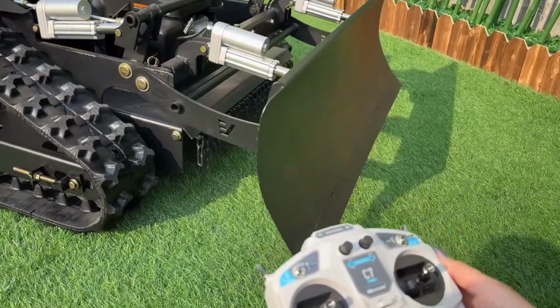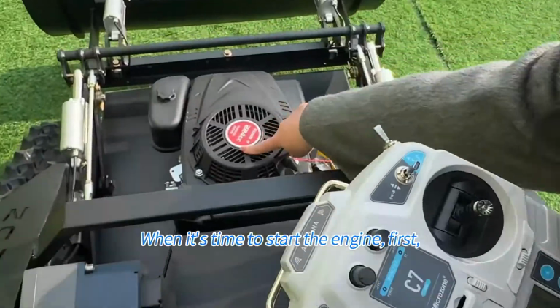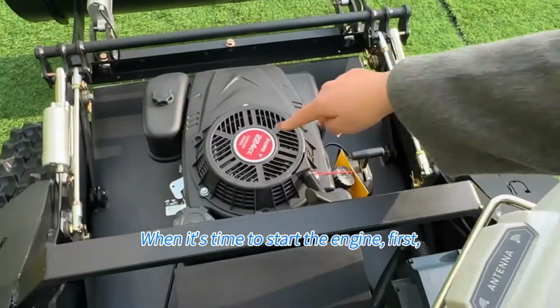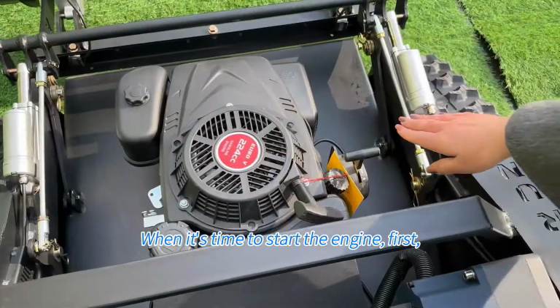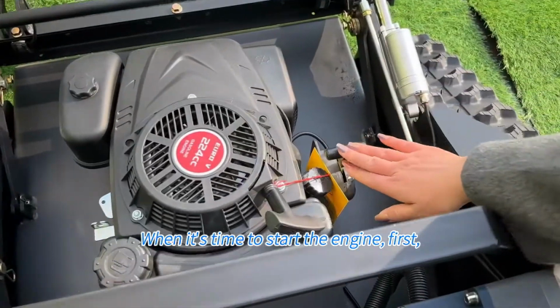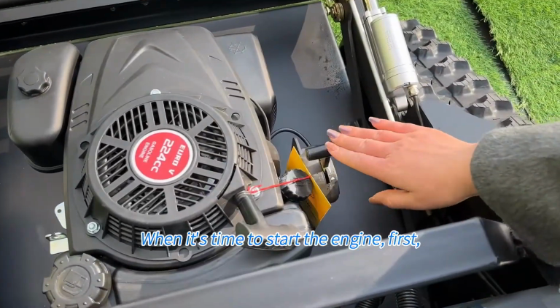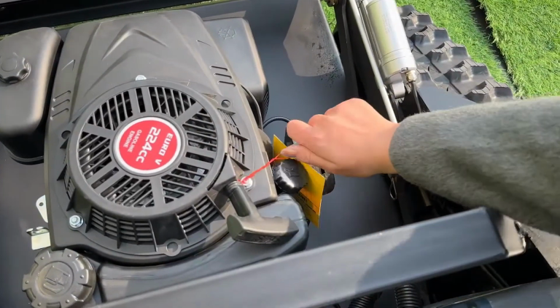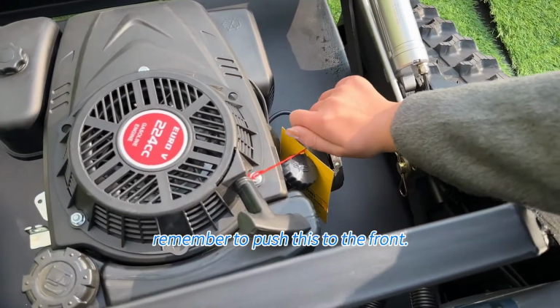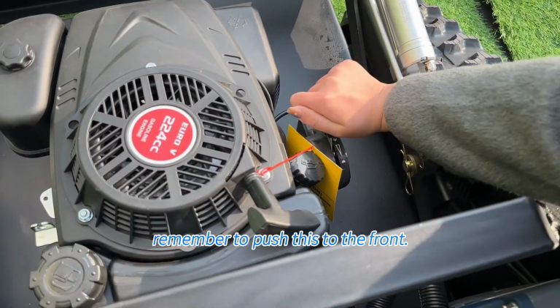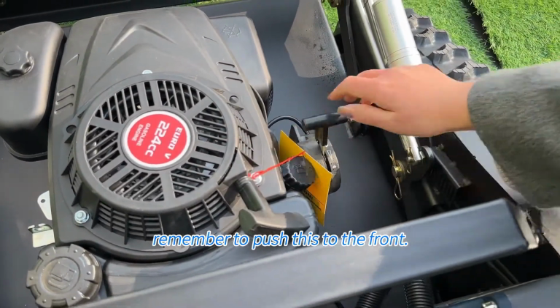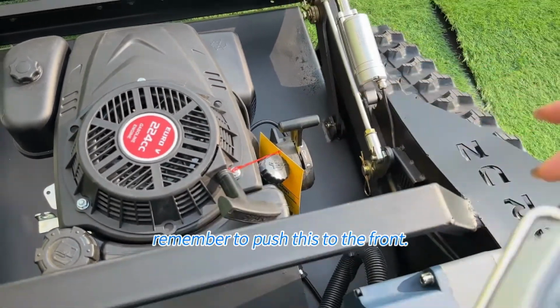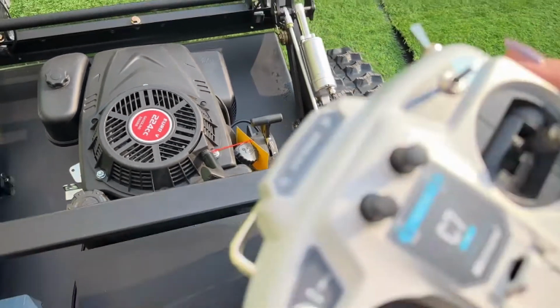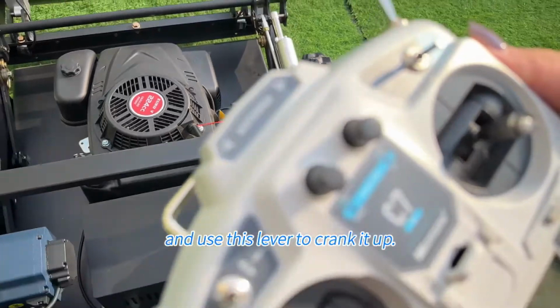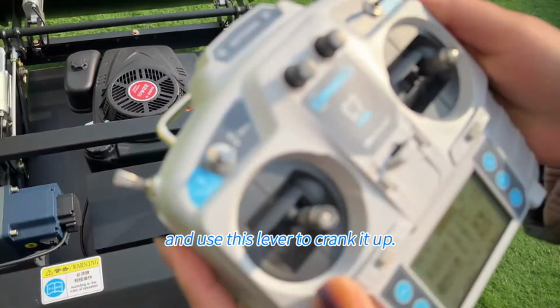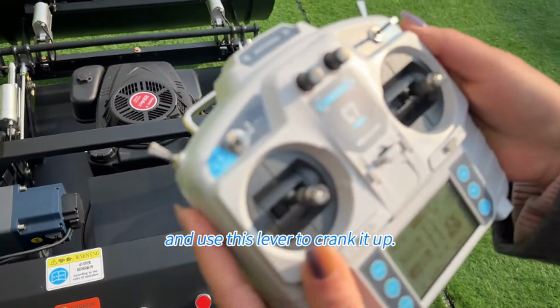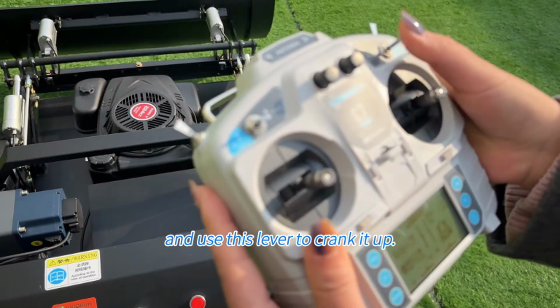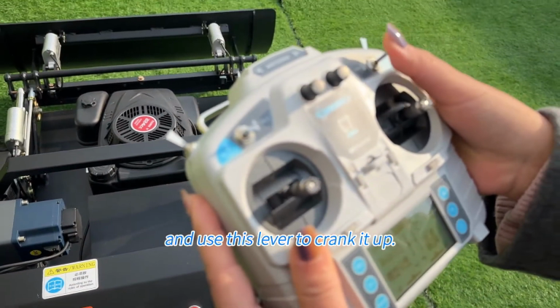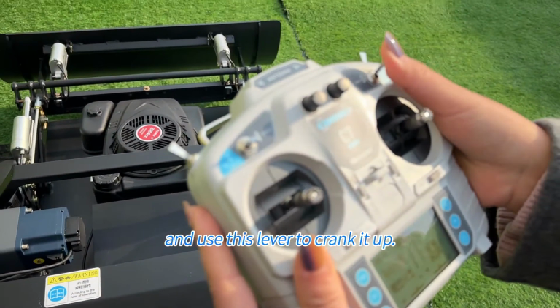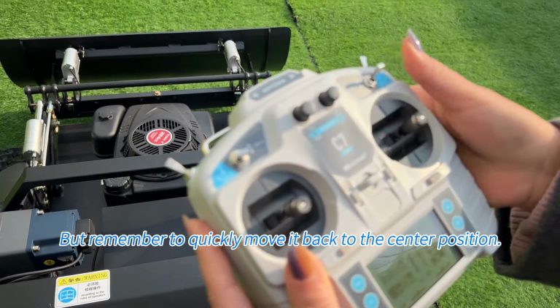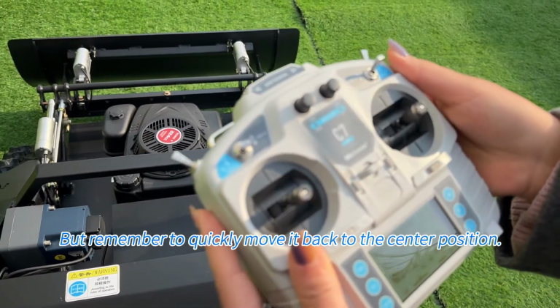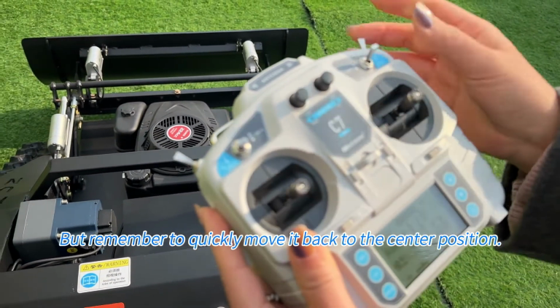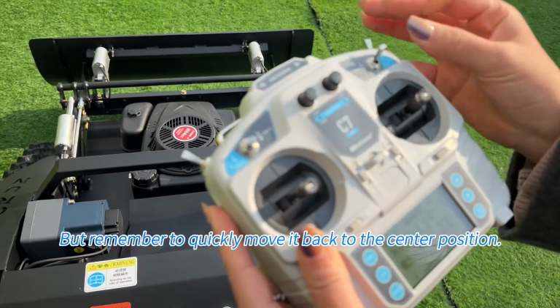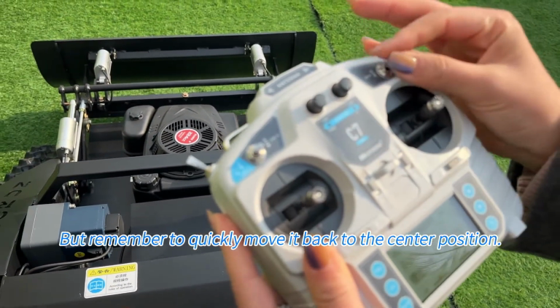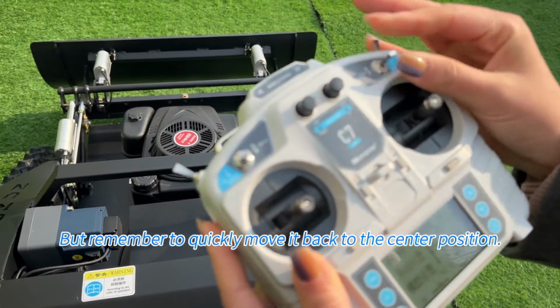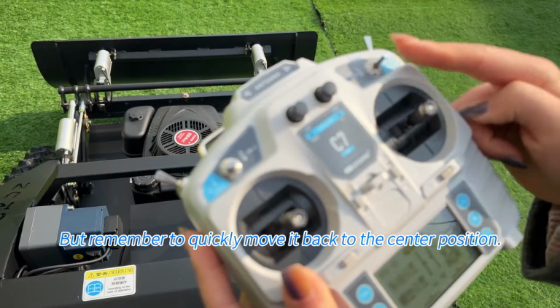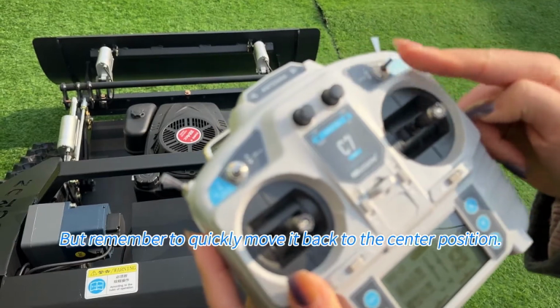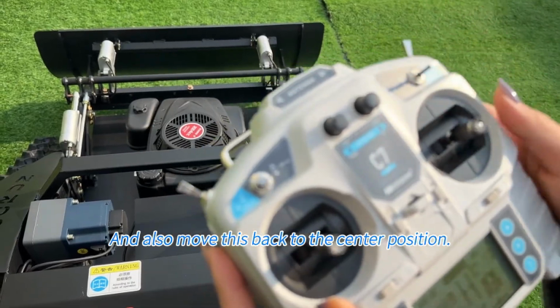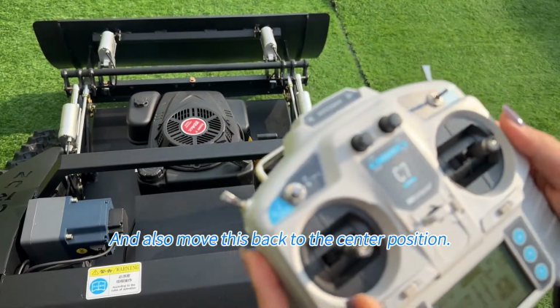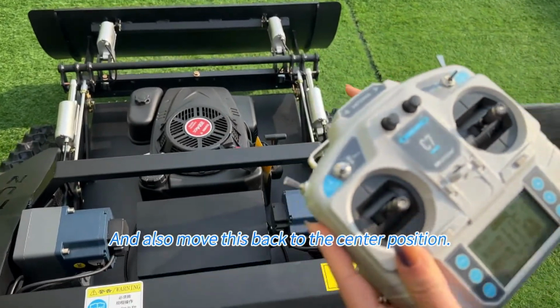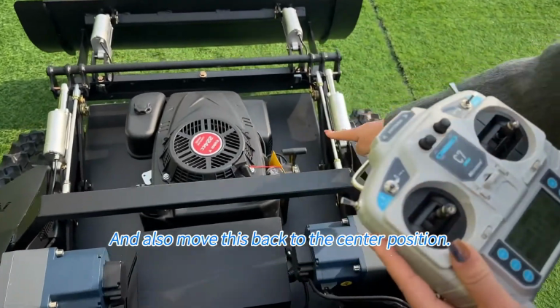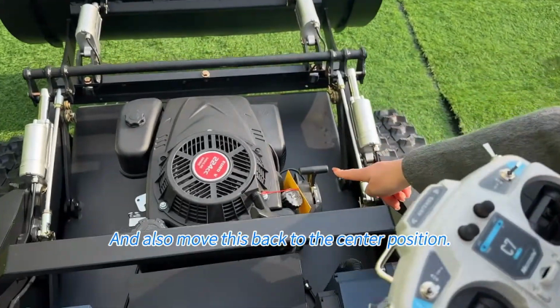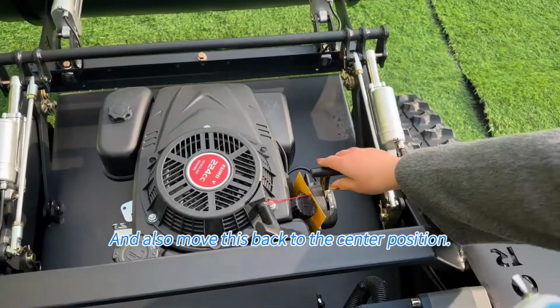When it's time to start the engine, first remember to push this to the front, and use this lever to crank it up. But remember to quickly move it back to the center position, and also move this back to the center position.